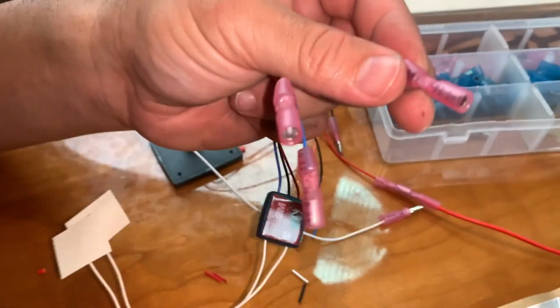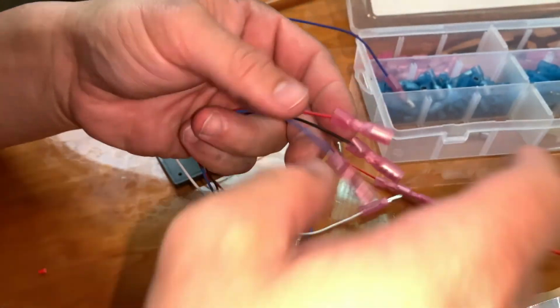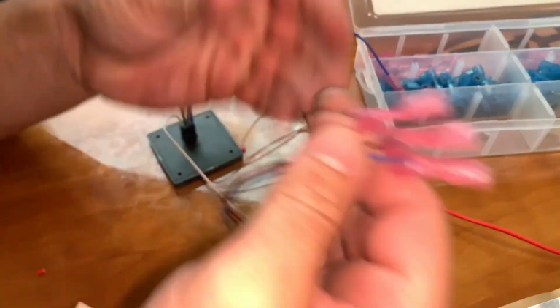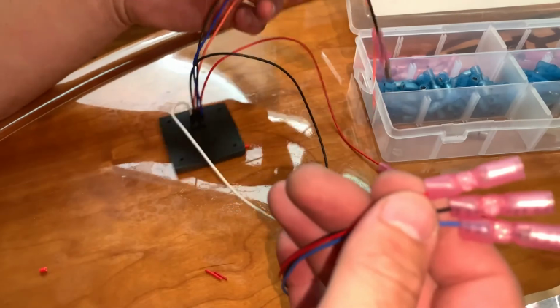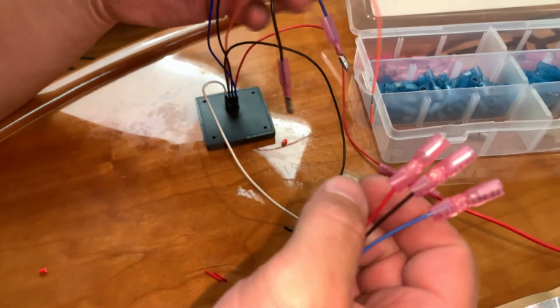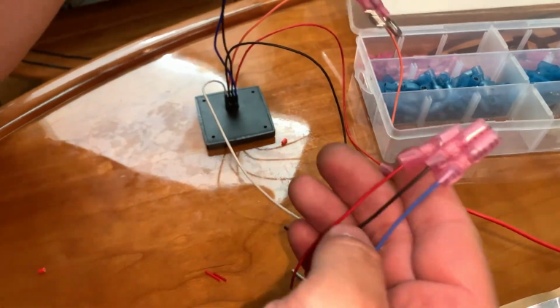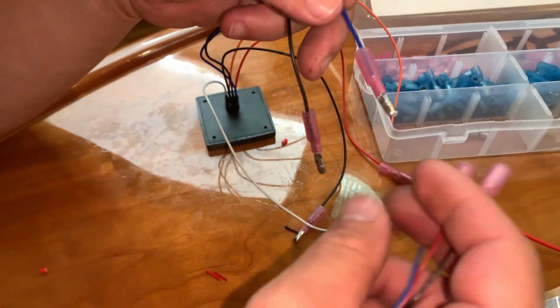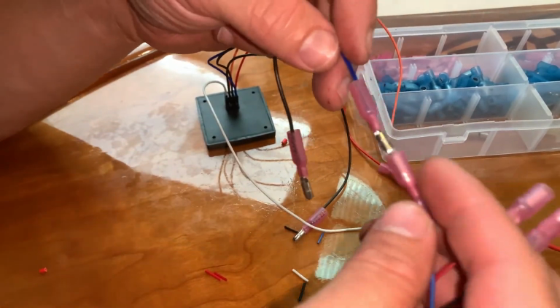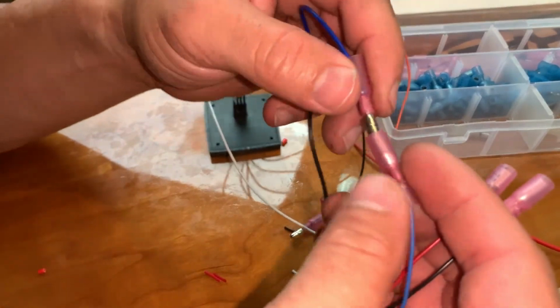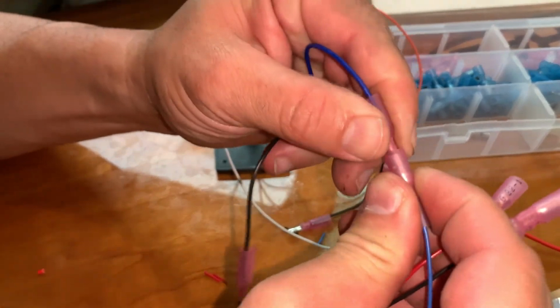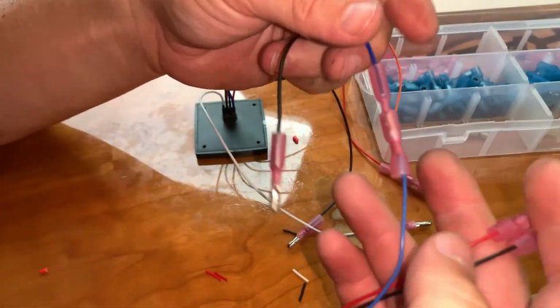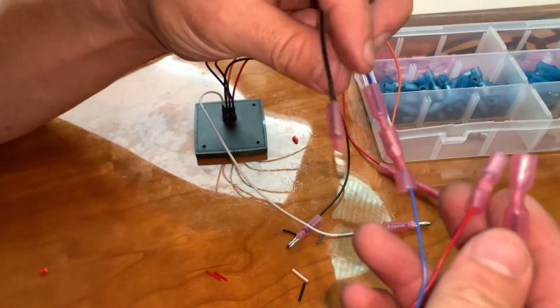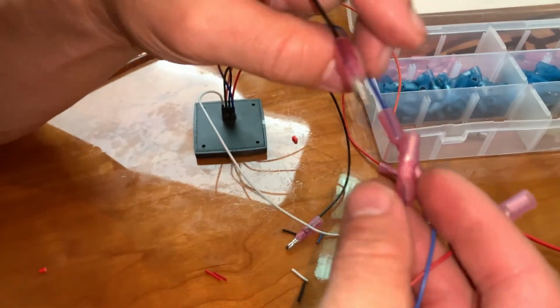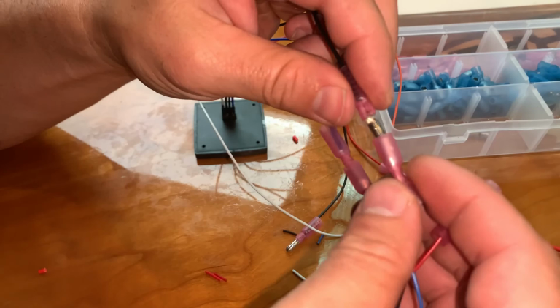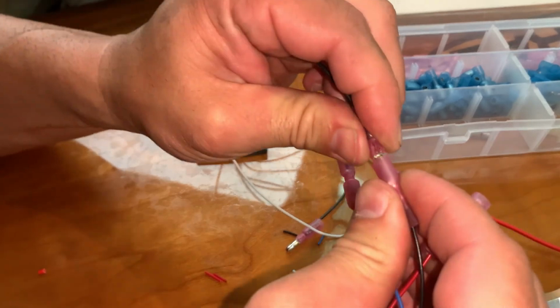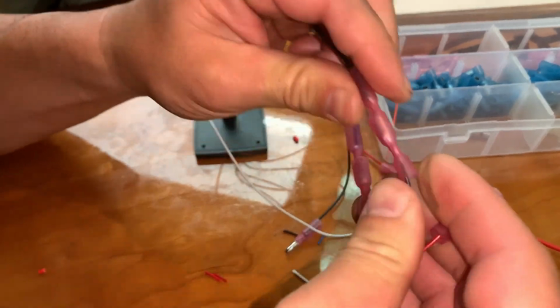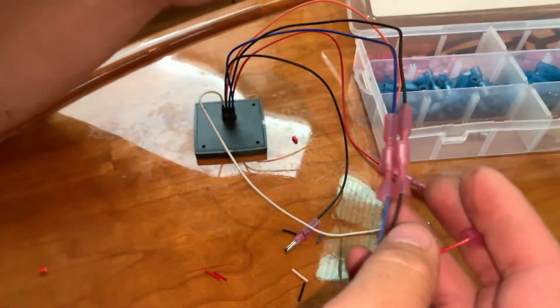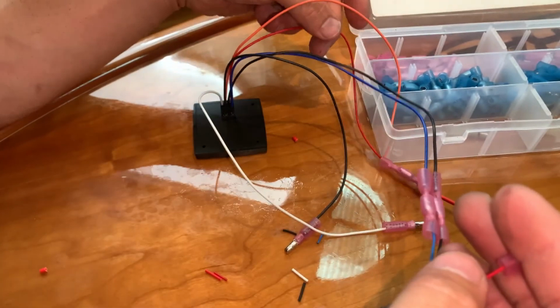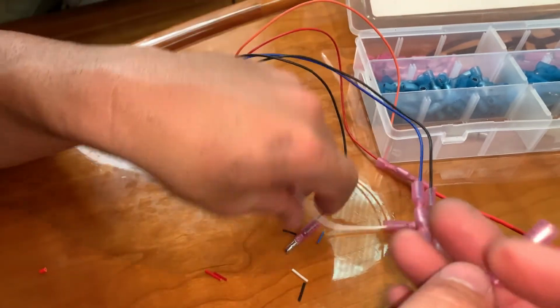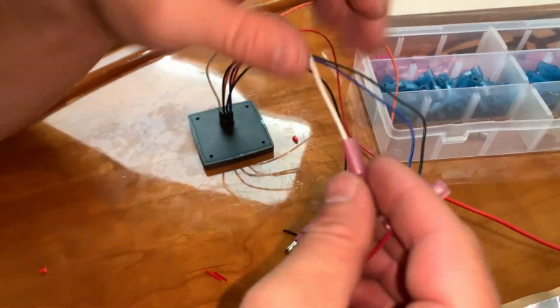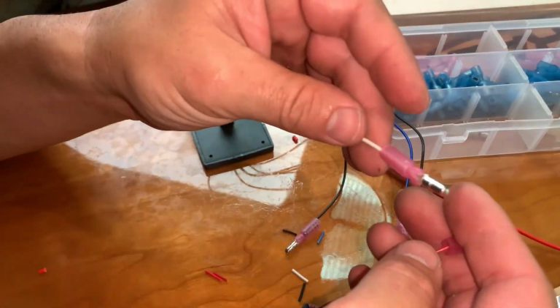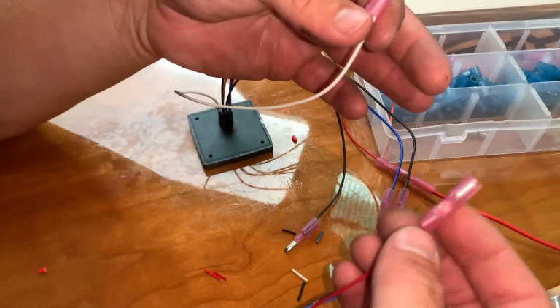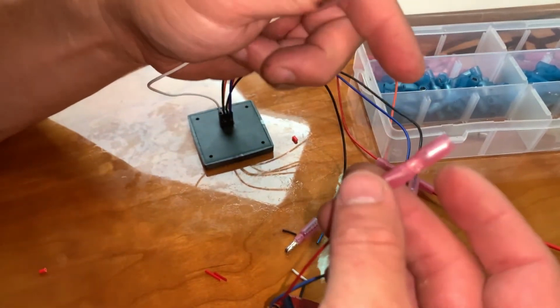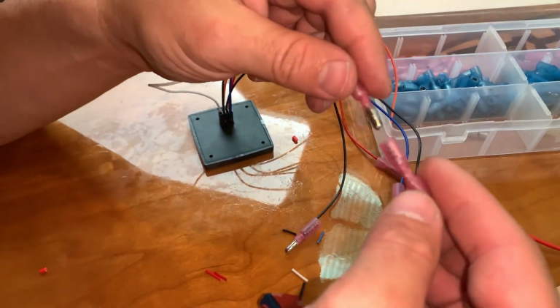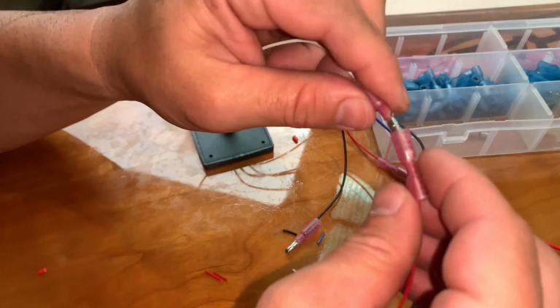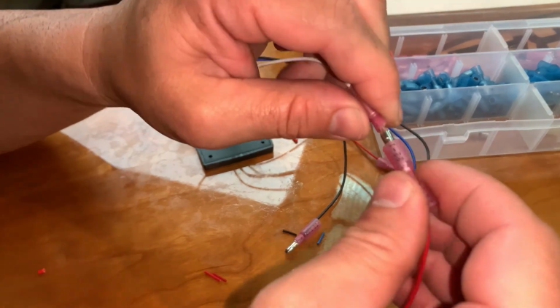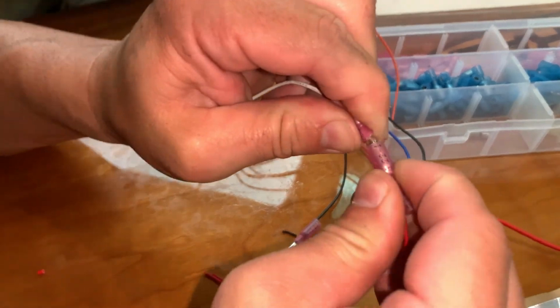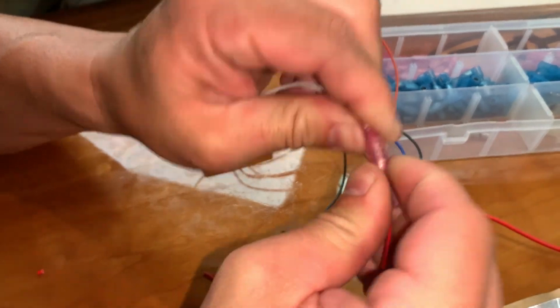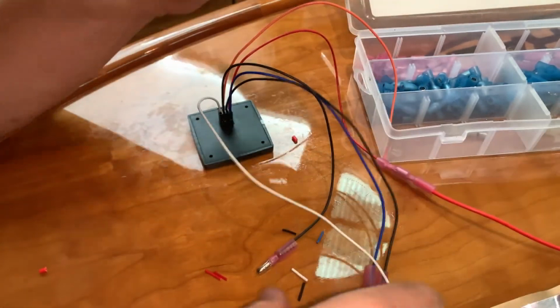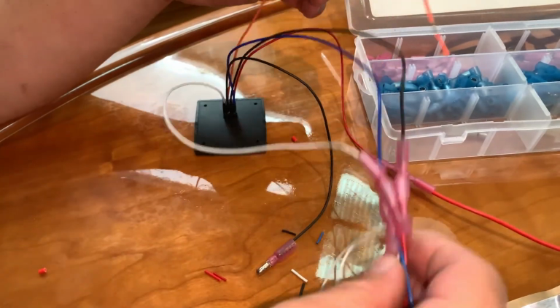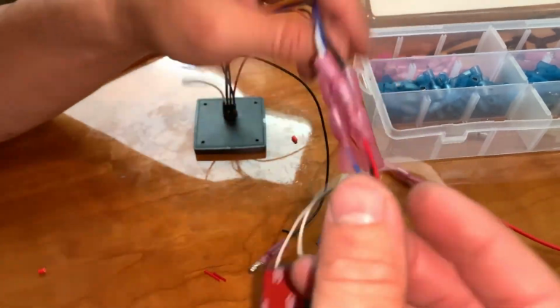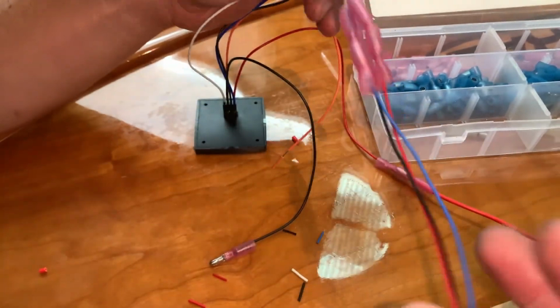Now that that's done, we can go ahead and hook these up — blue to blue, black to black — and remember our white to the sensor here goes to the red. Now we just need to shrink these down.